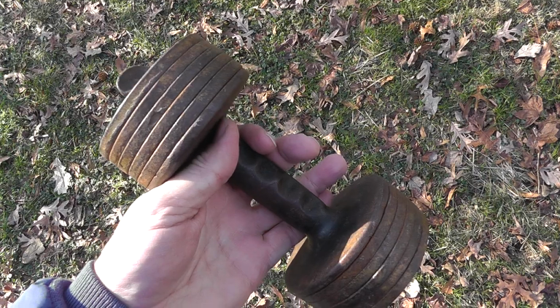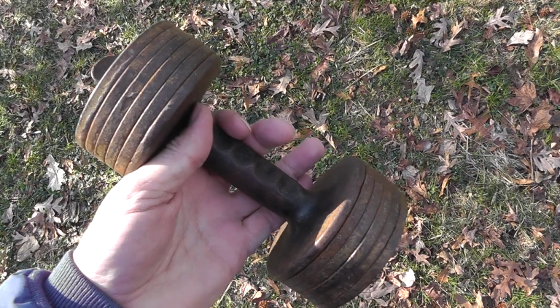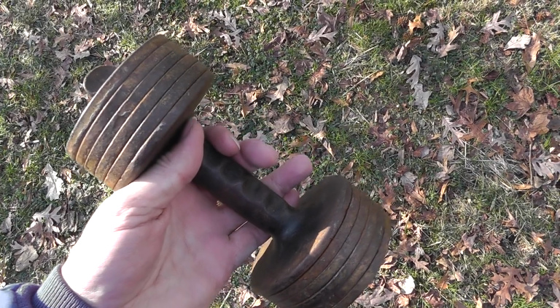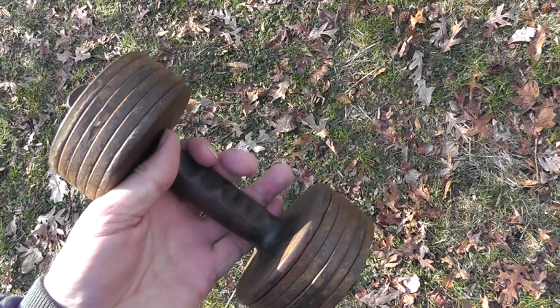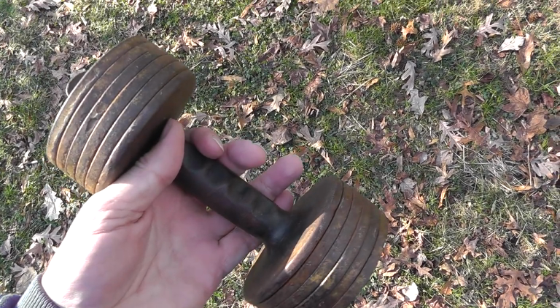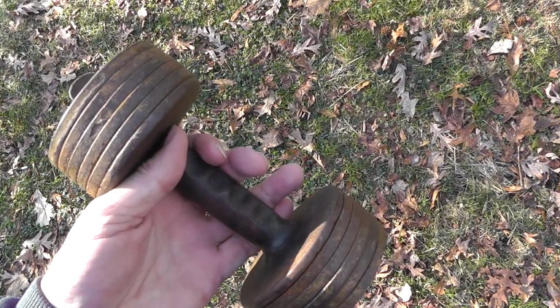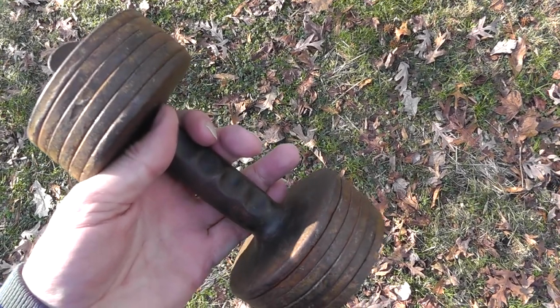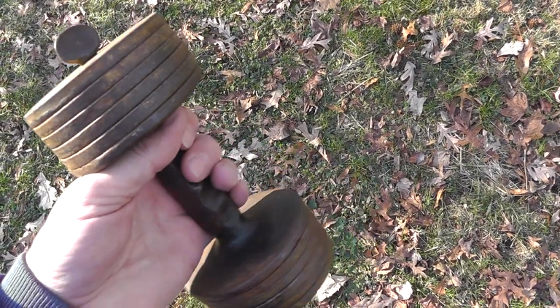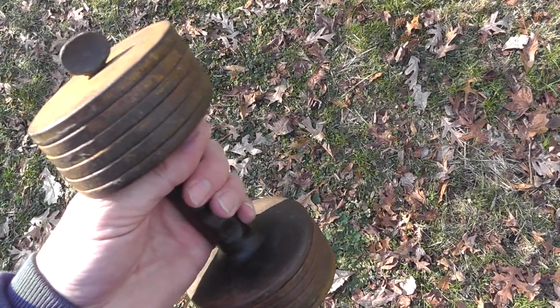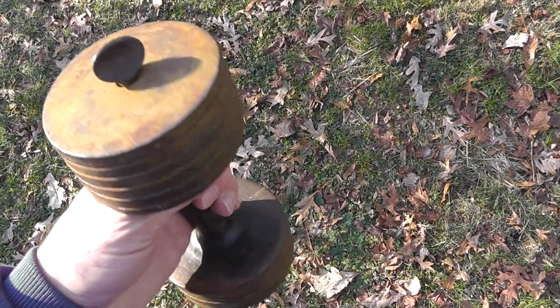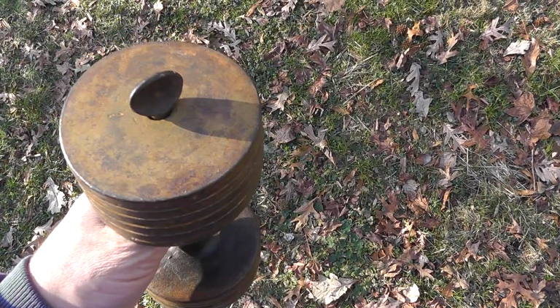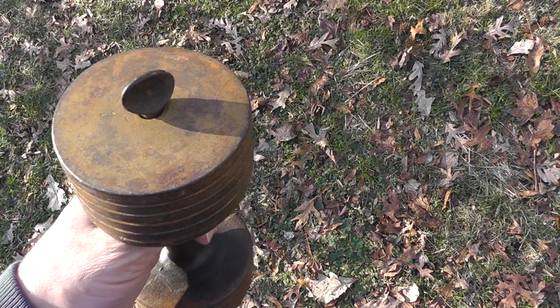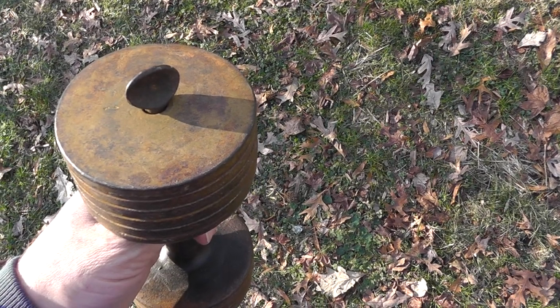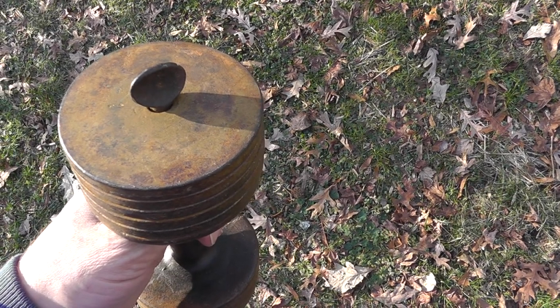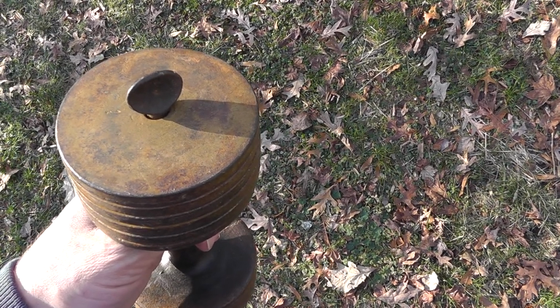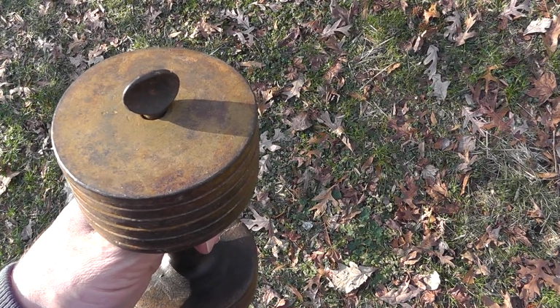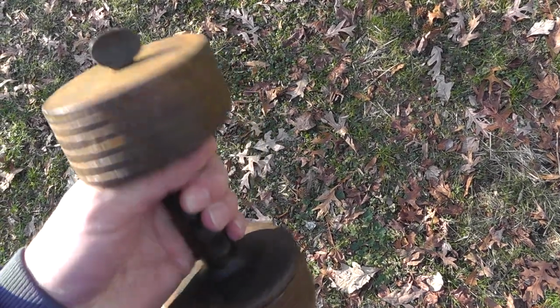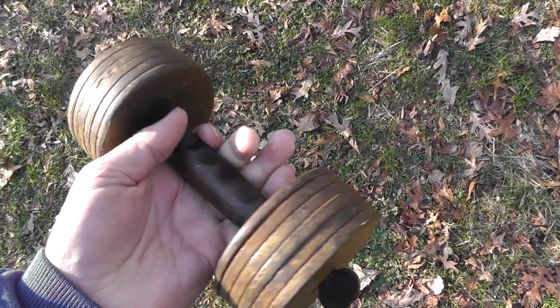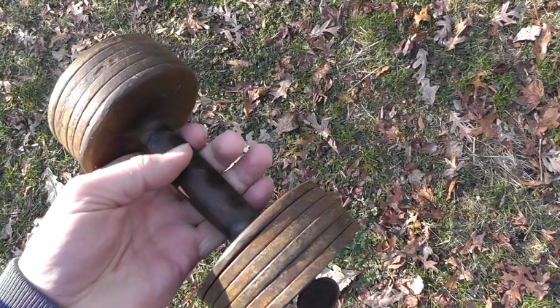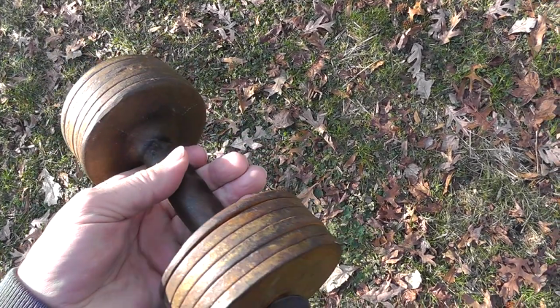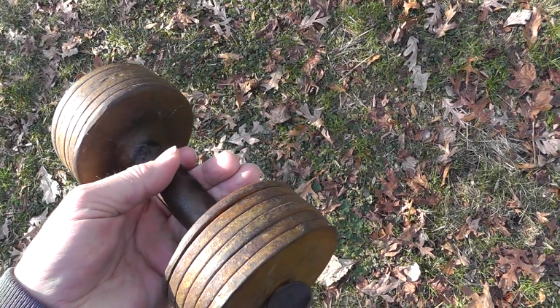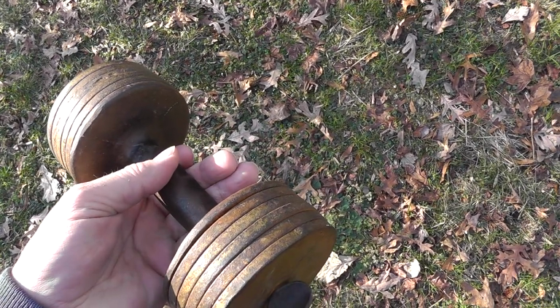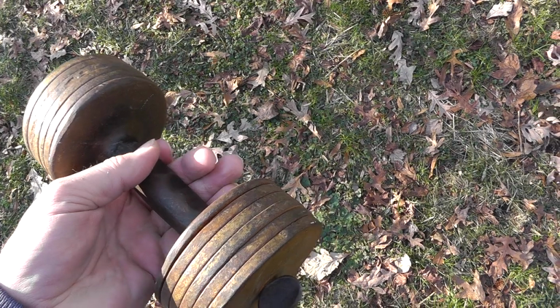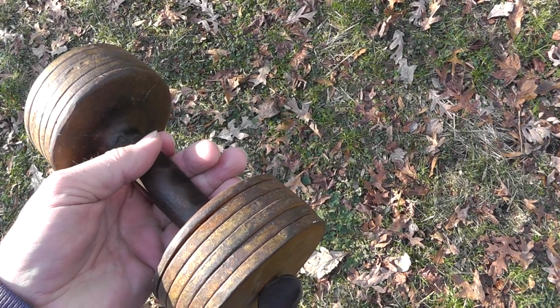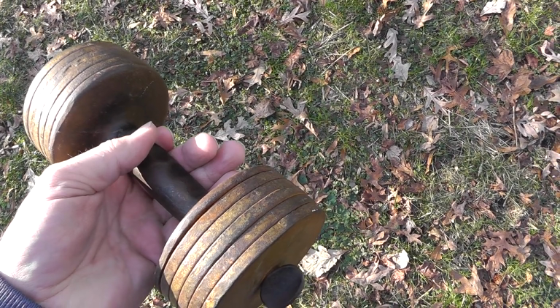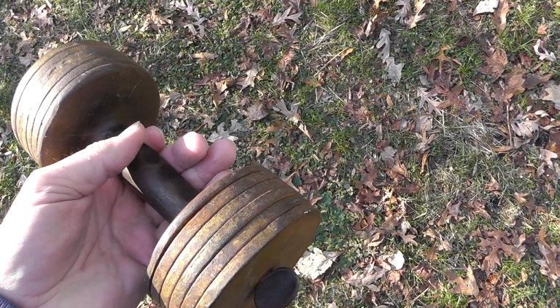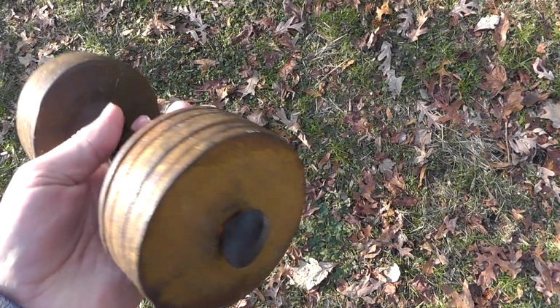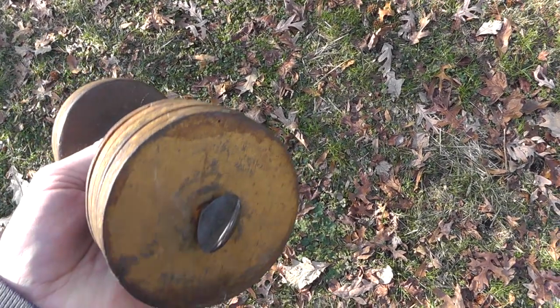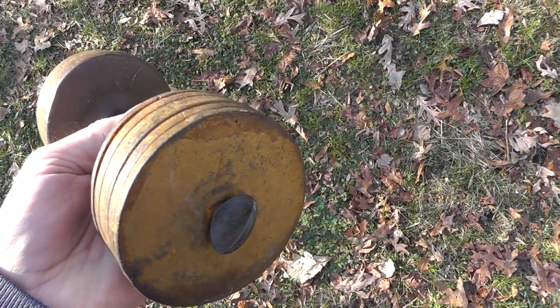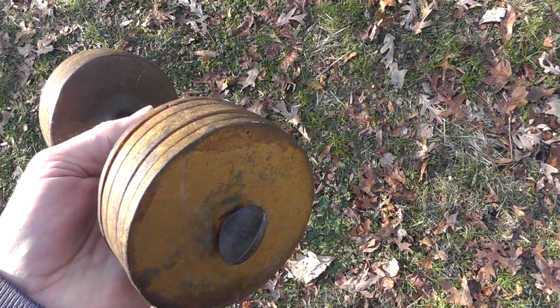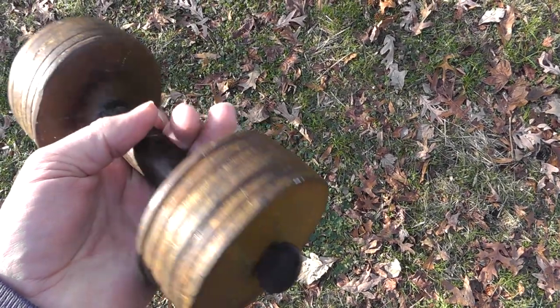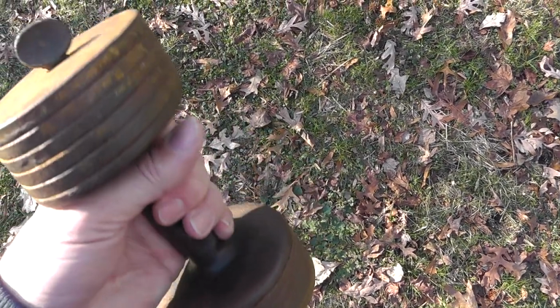Hey everyone, Will here. I had a really good sale on eBay I thought I'd share. Sometimes you make a sale and it opens a whole new world to you that you really didn't pay much attention to.